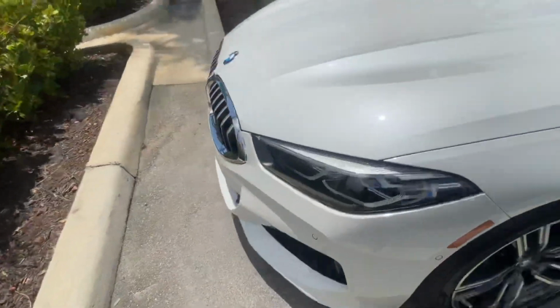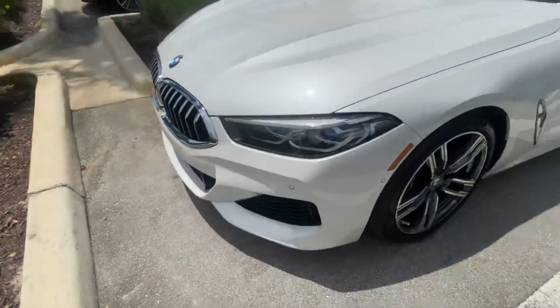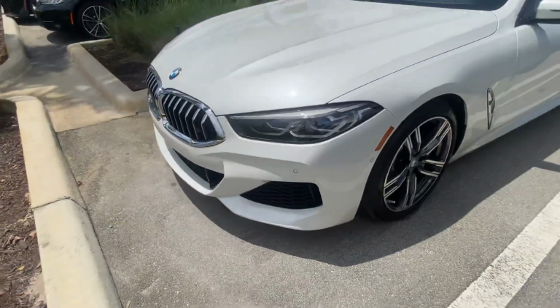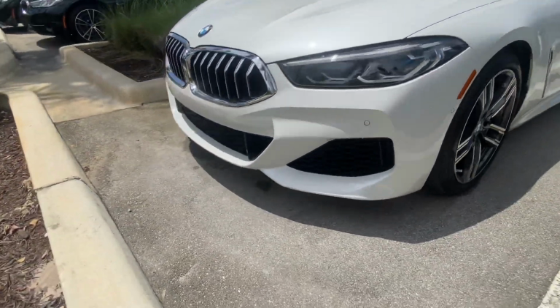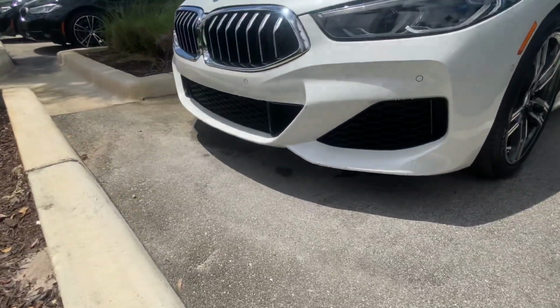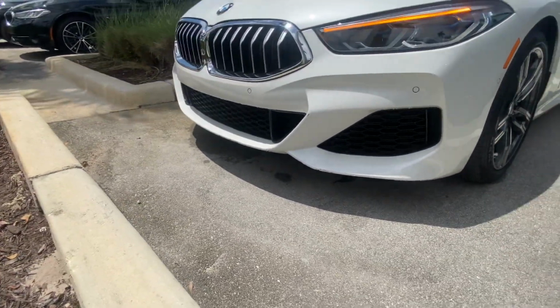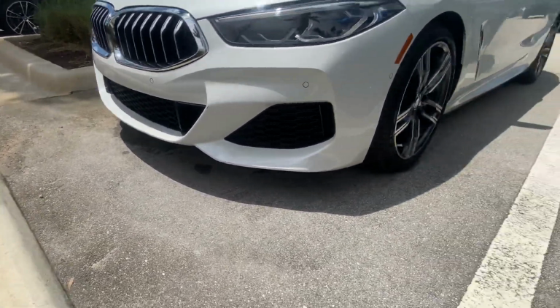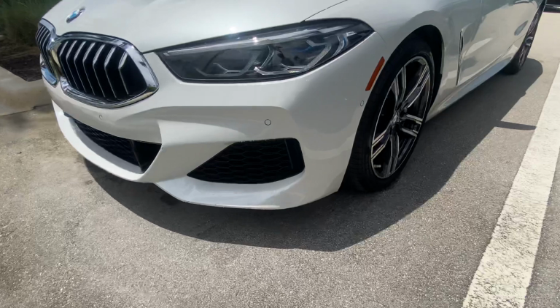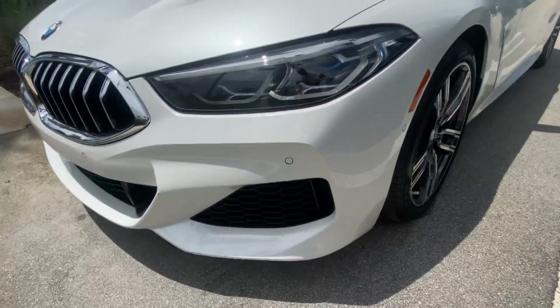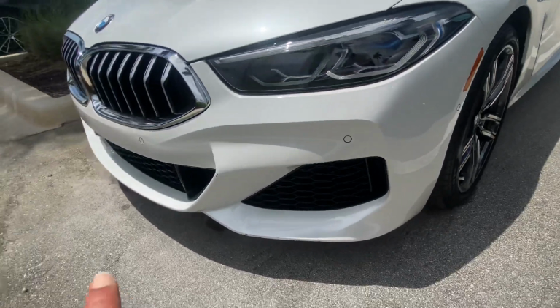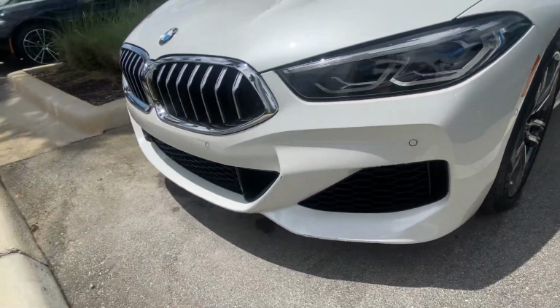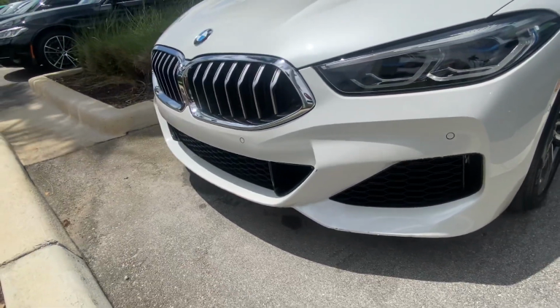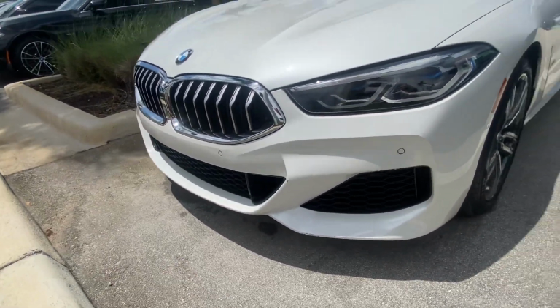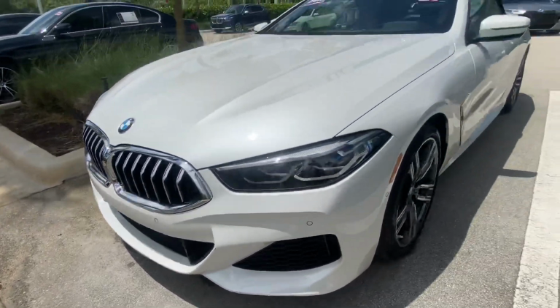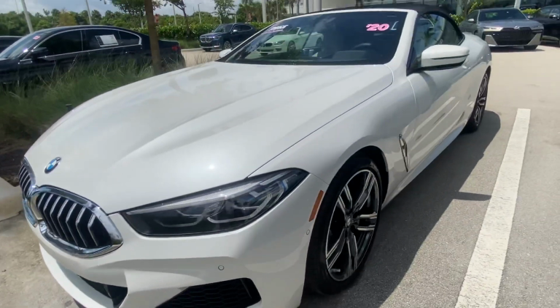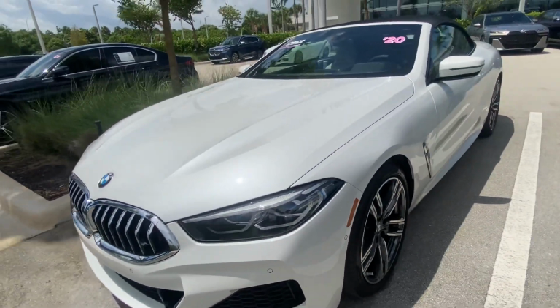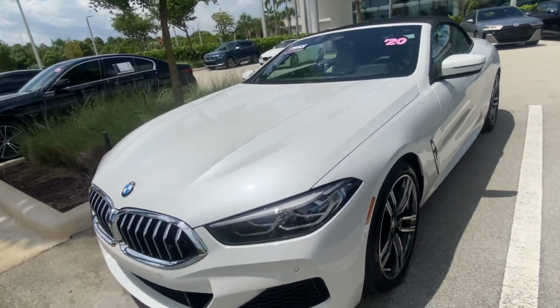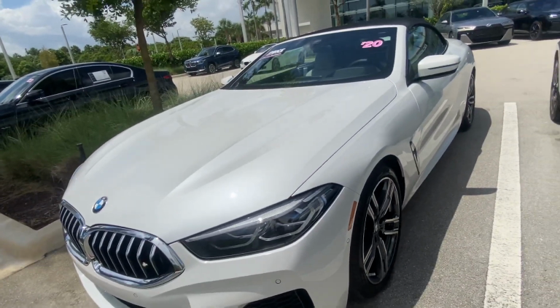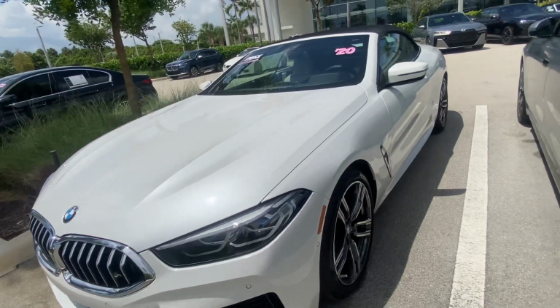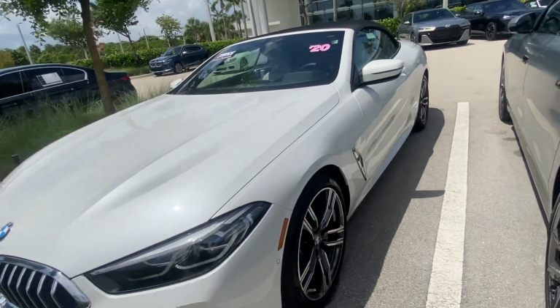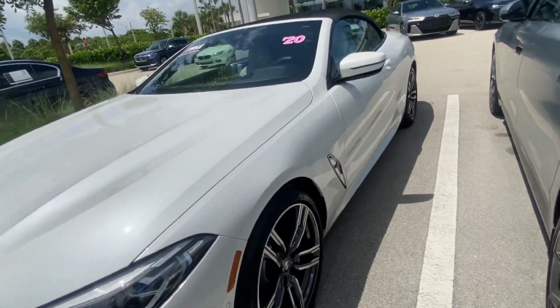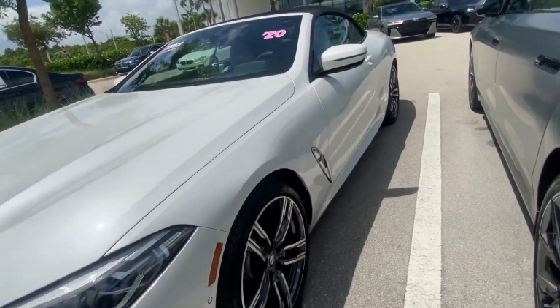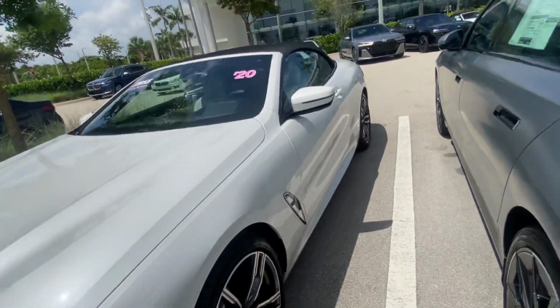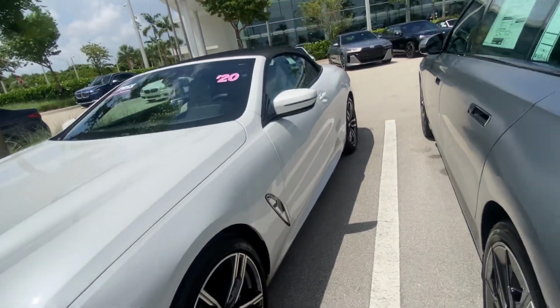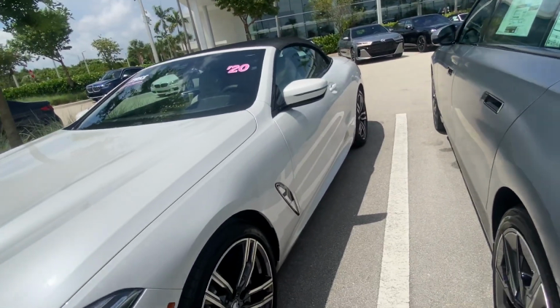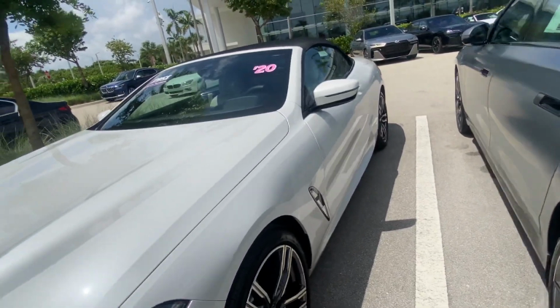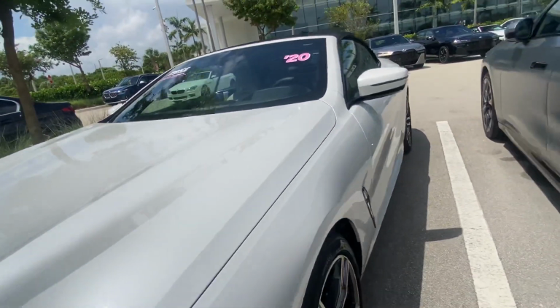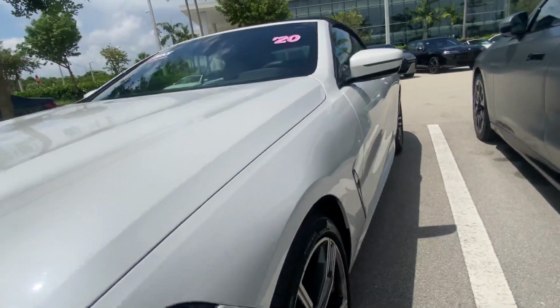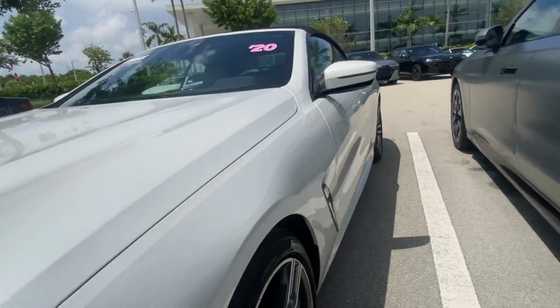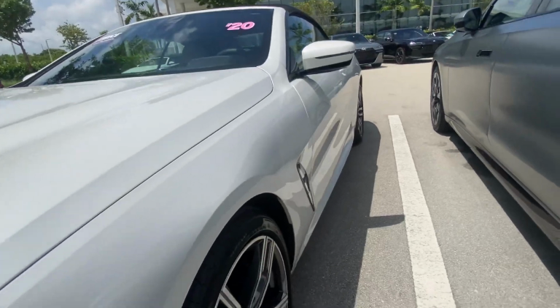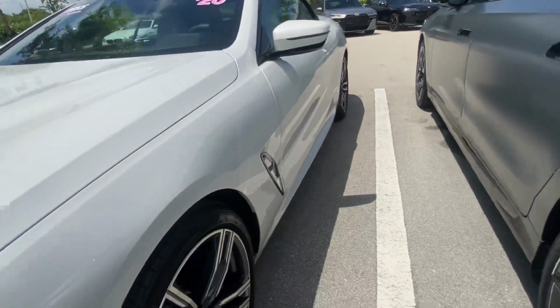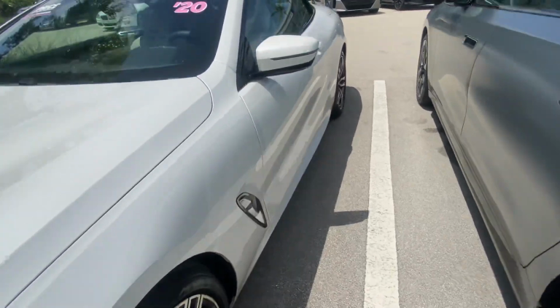There are a couple little marks here we will take care of. It does have the 360 camera. It's going to be your mineral white, new tires front and back, and again not a single scratch, dent, or ding on this body.